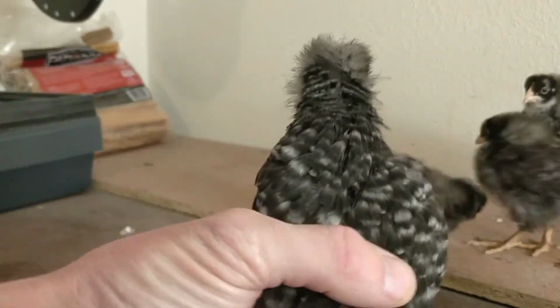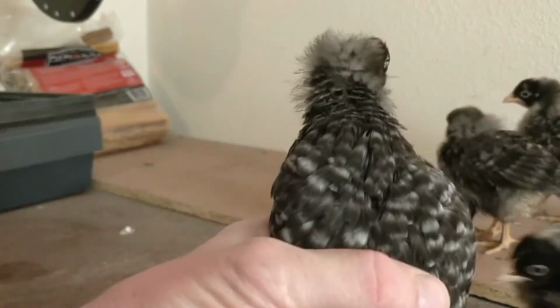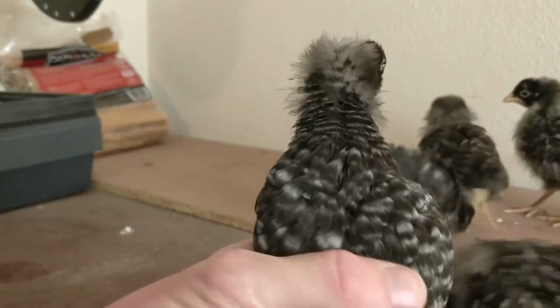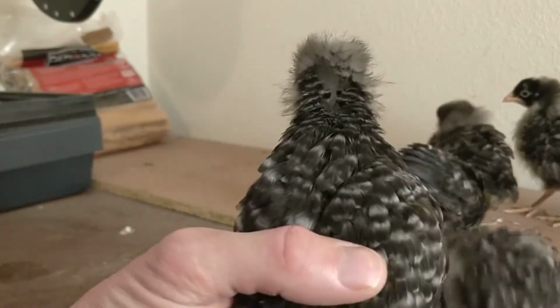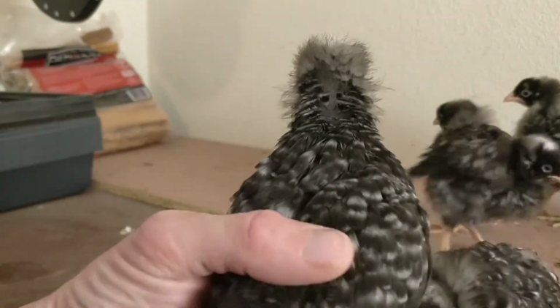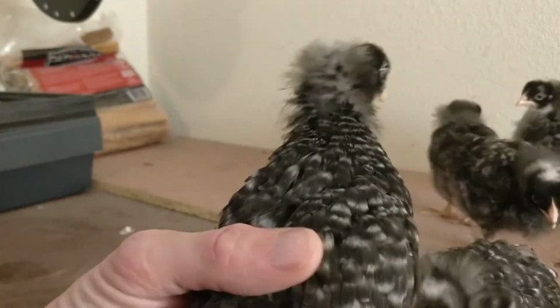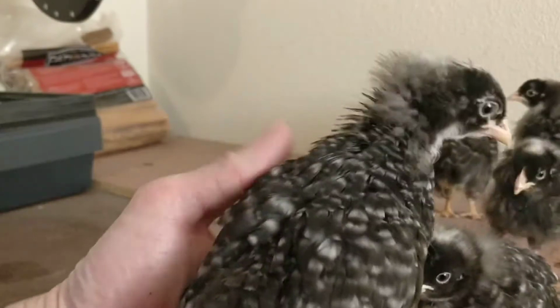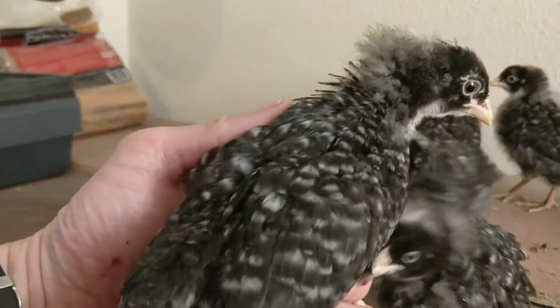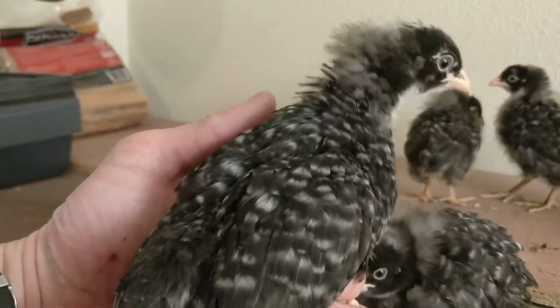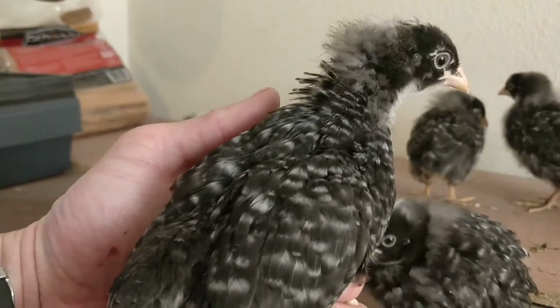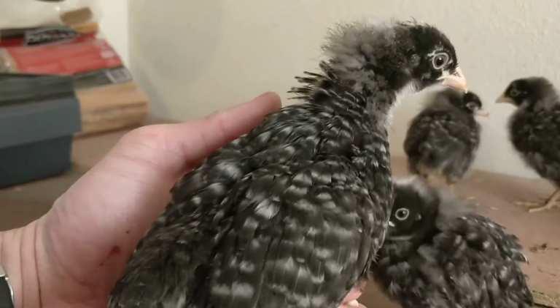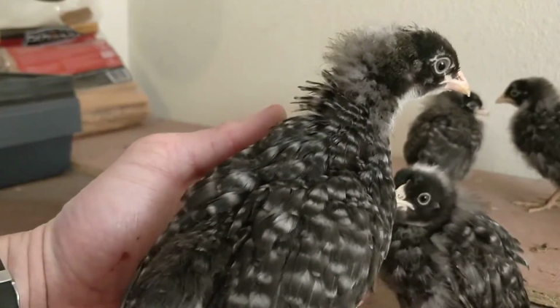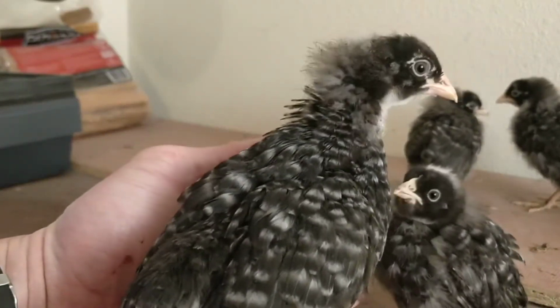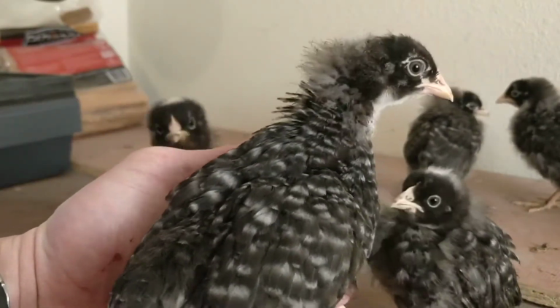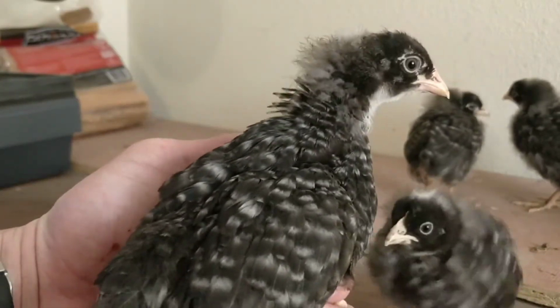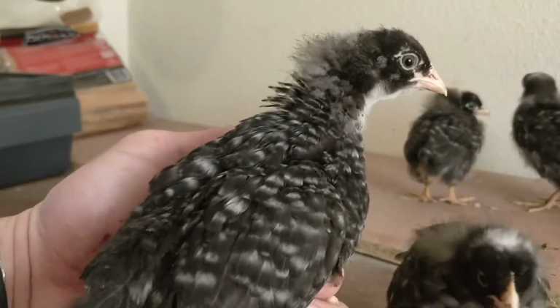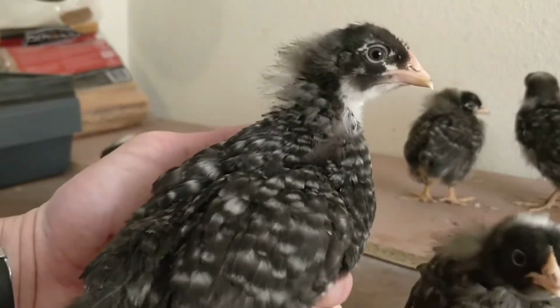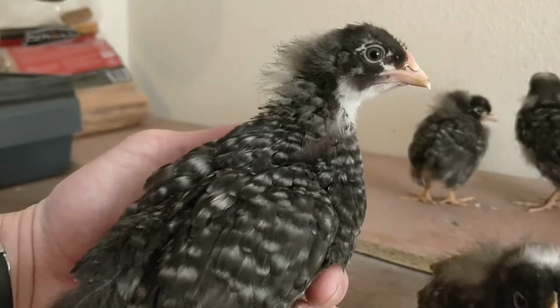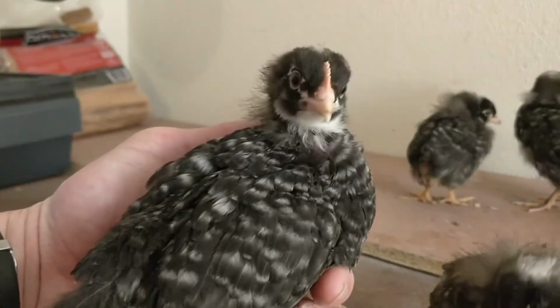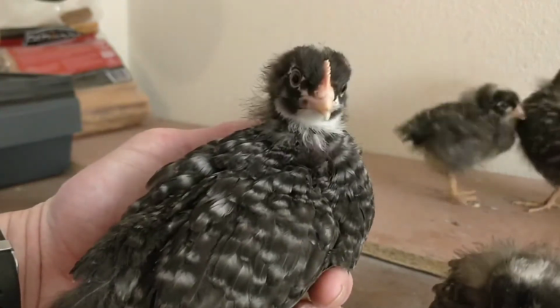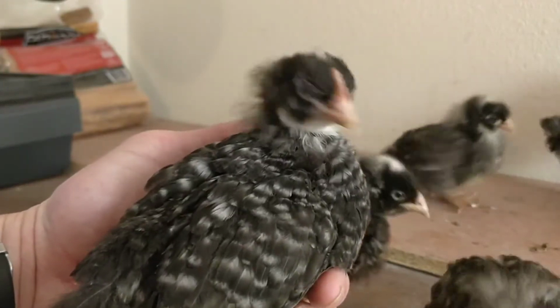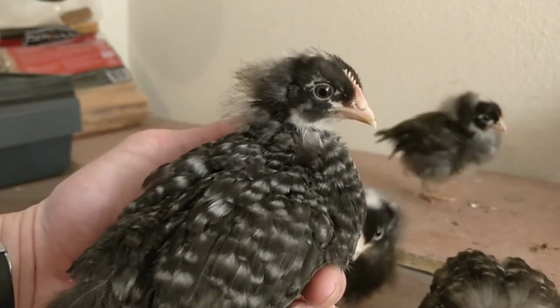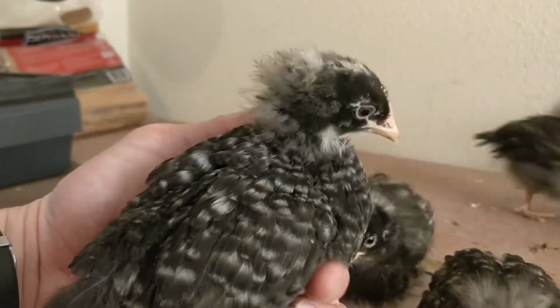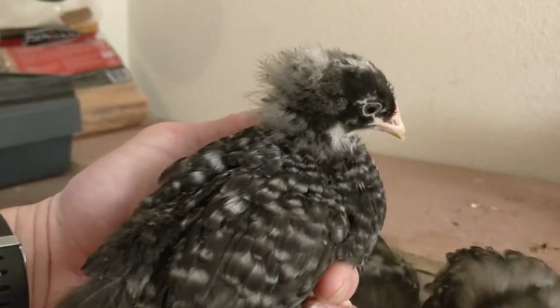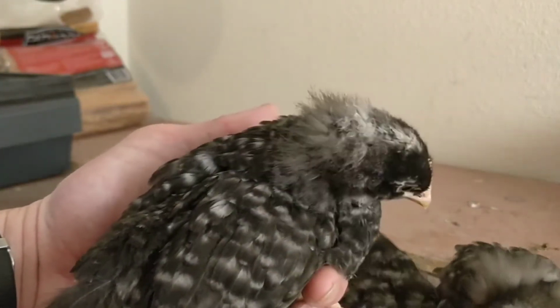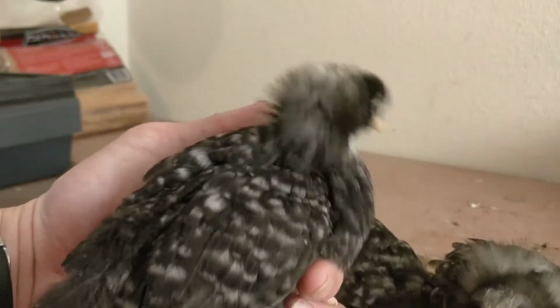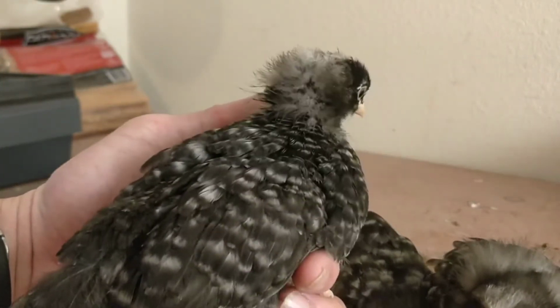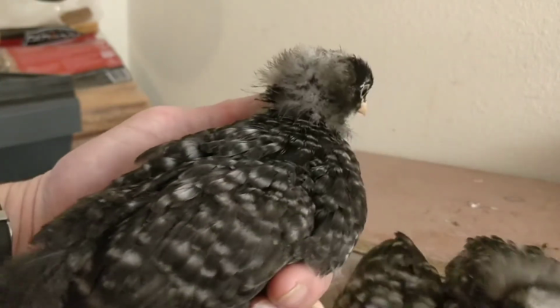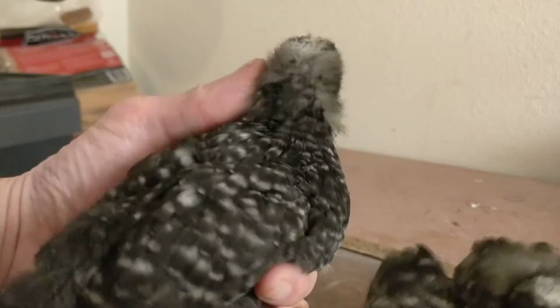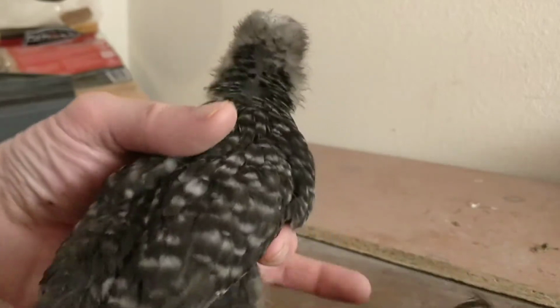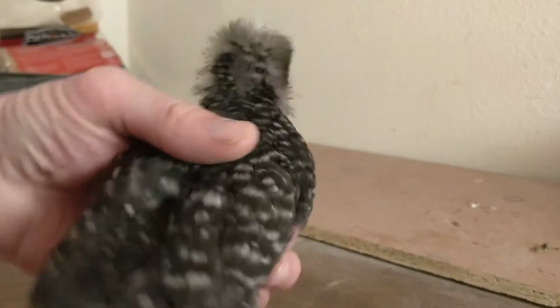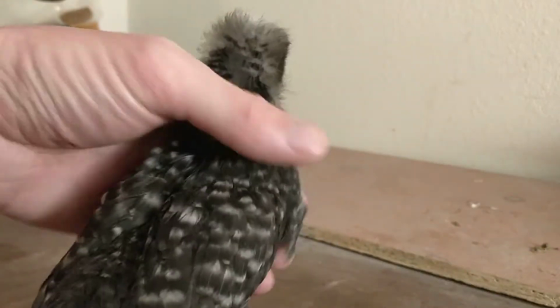The barred Plymouth Rock is thought to have been a split from the Dominique breed of chicken. The Dominique has a very similar appearance, but the main difference is in their comb.